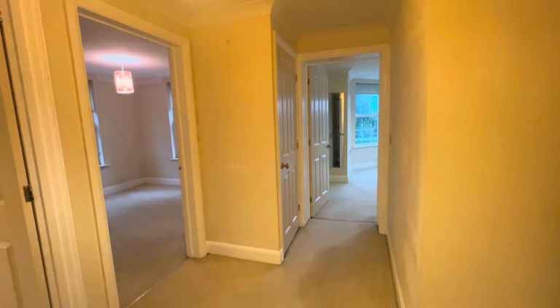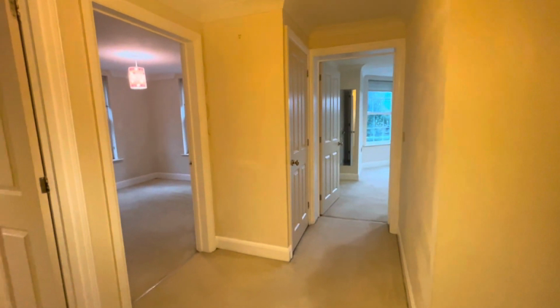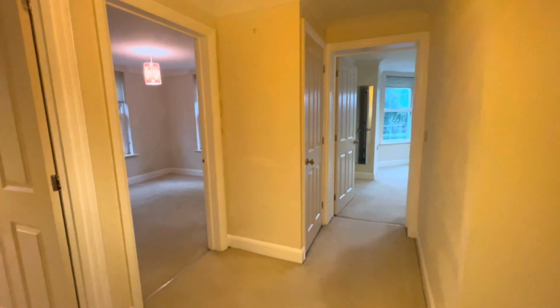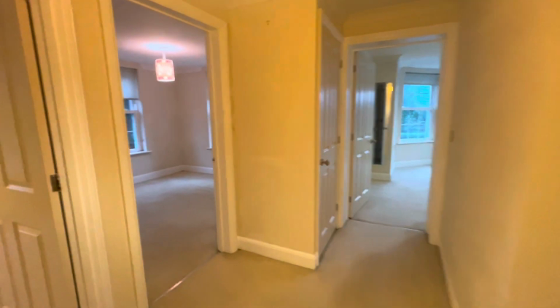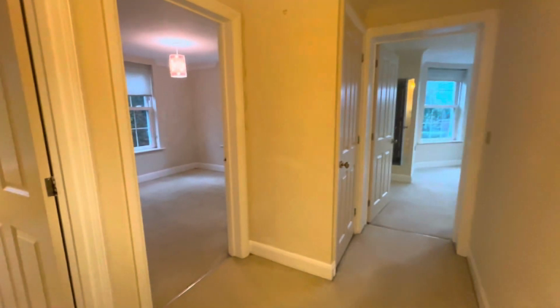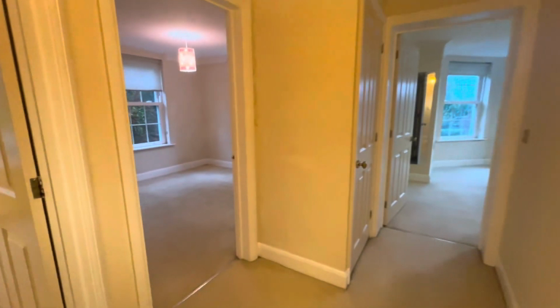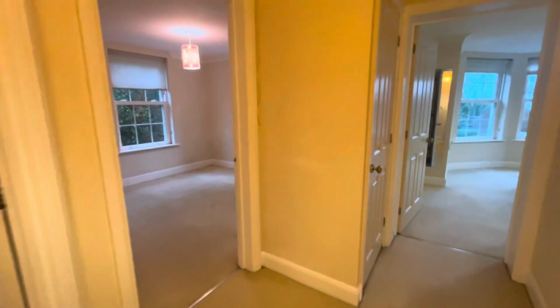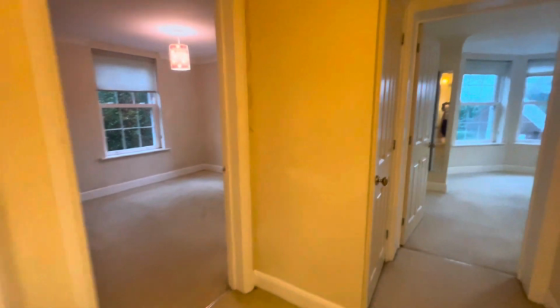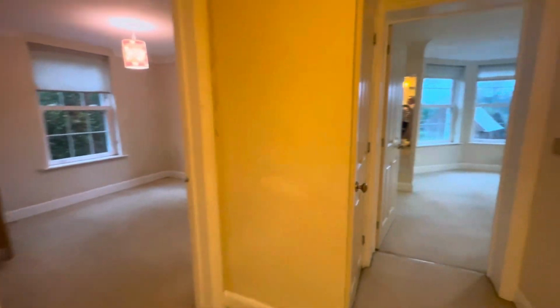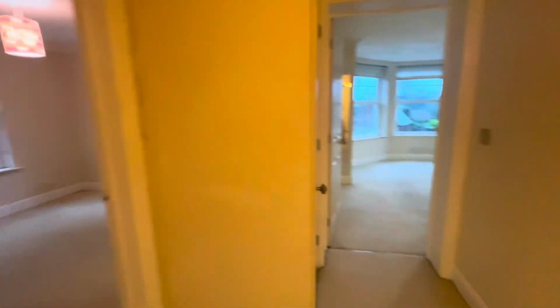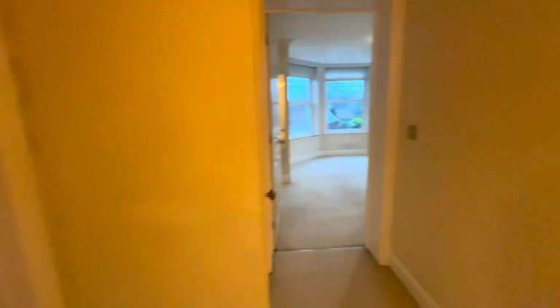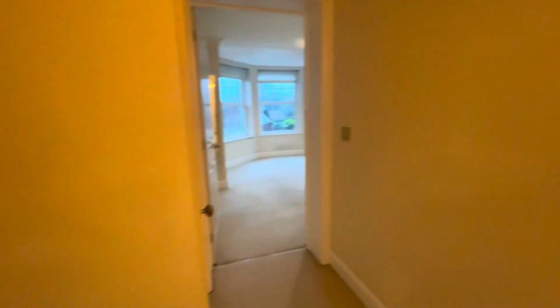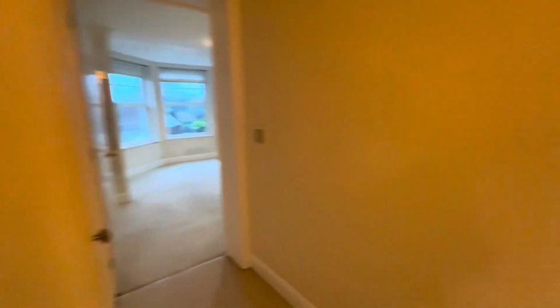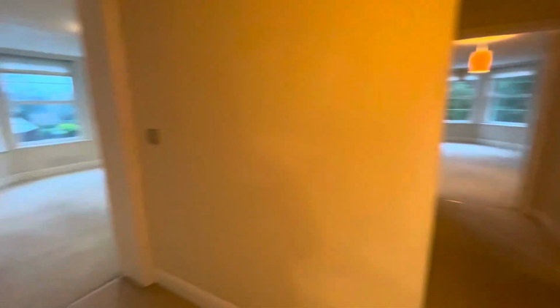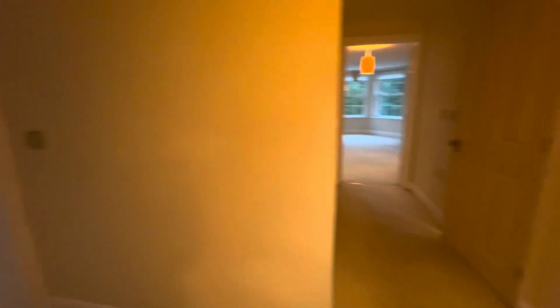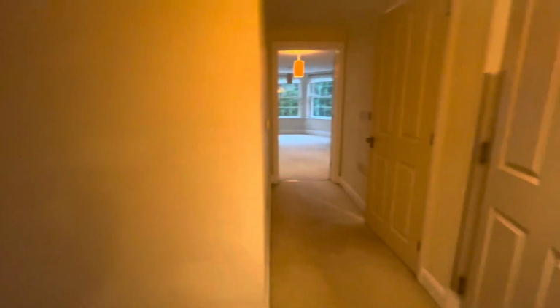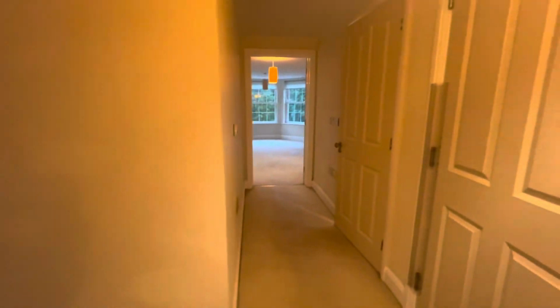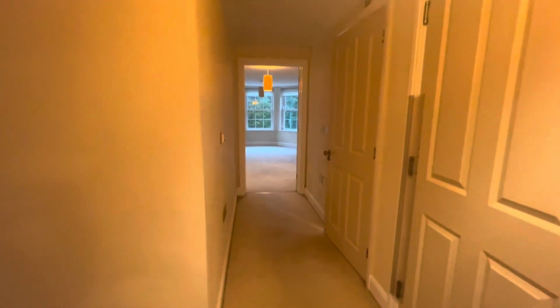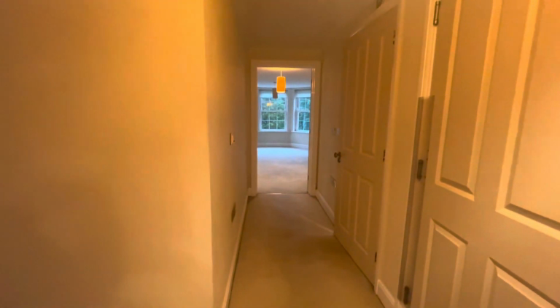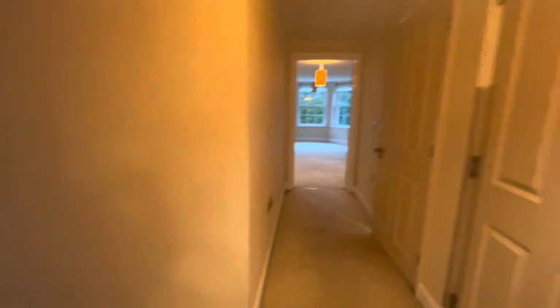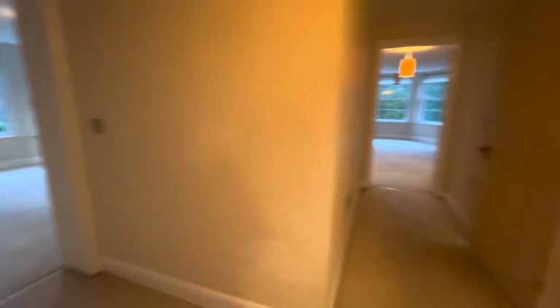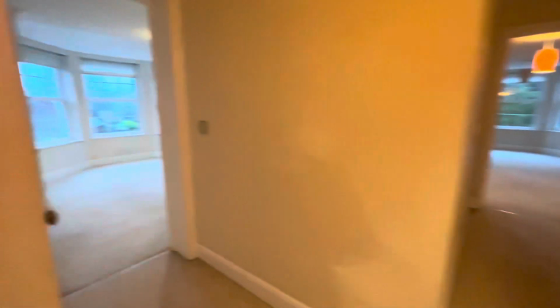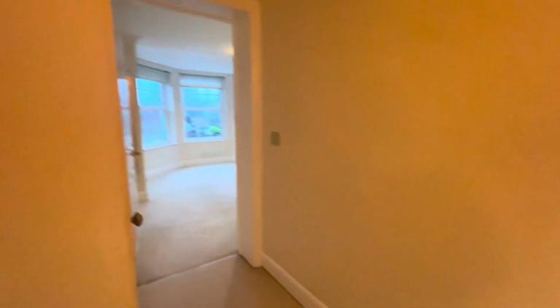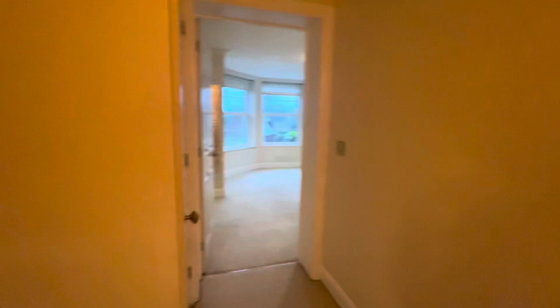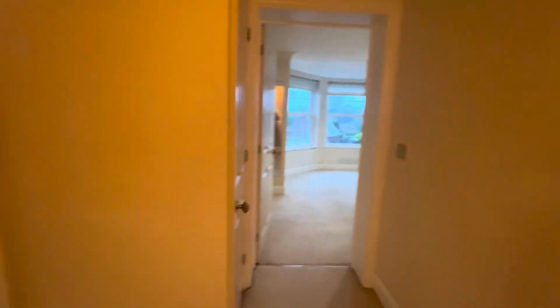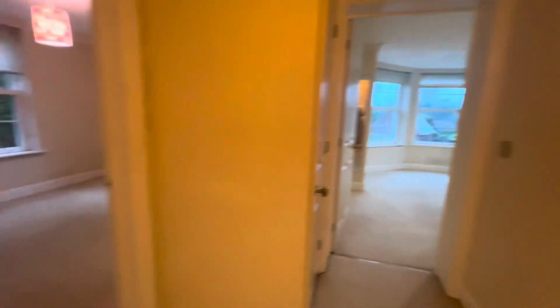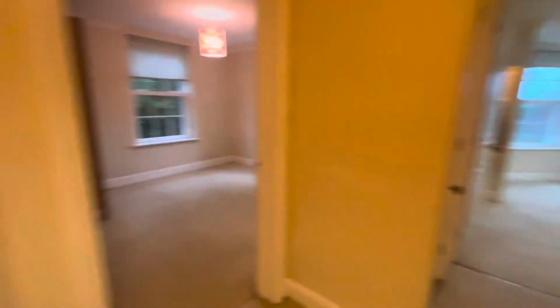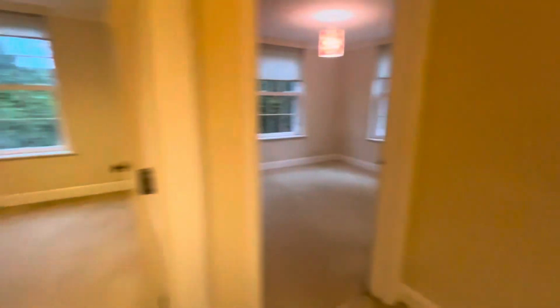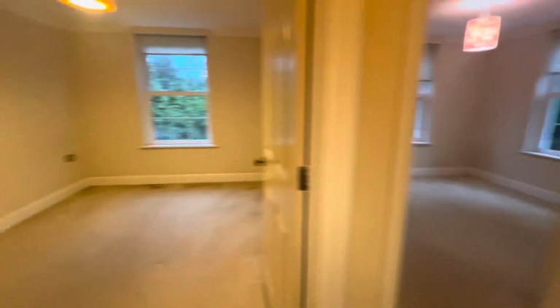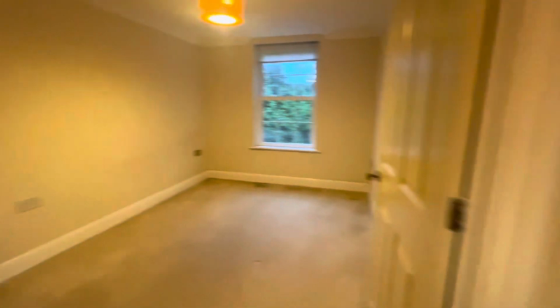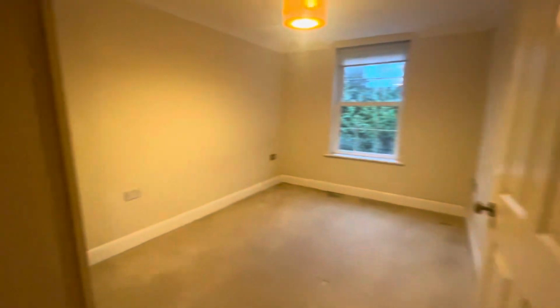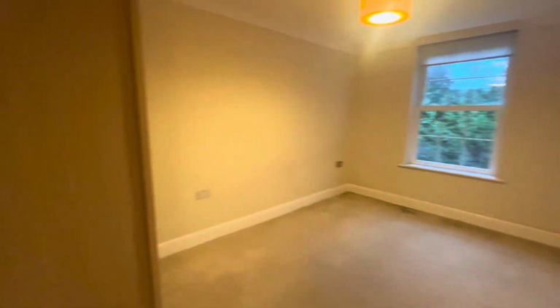So immediately as you walk in you've got this open hallway area and it's very generous in size, the whole of this property.